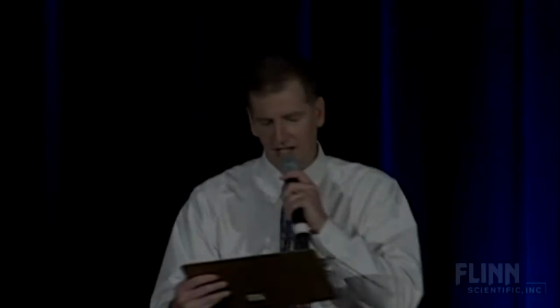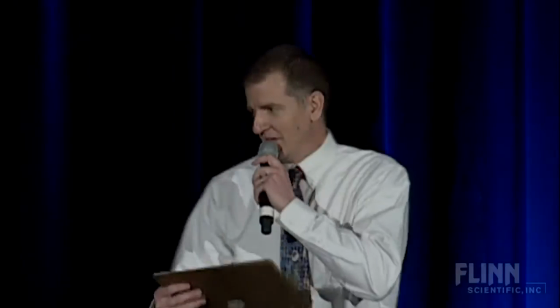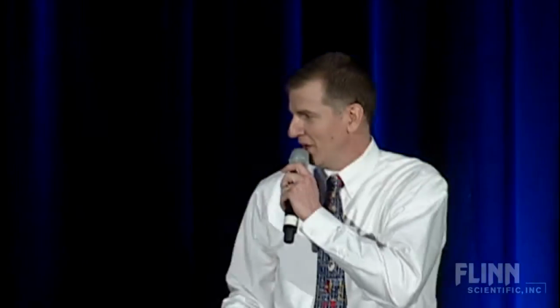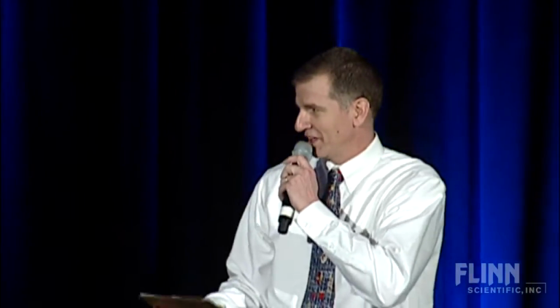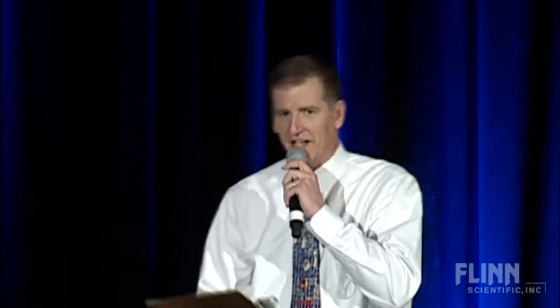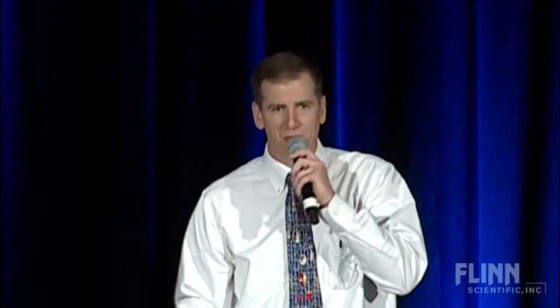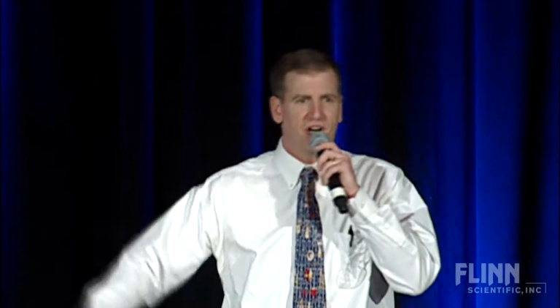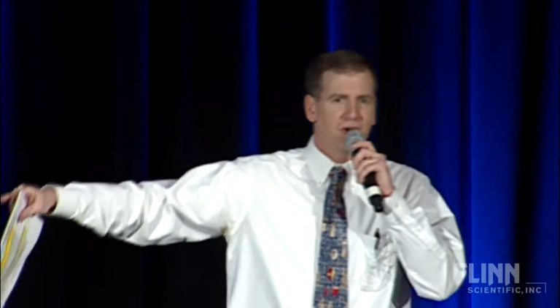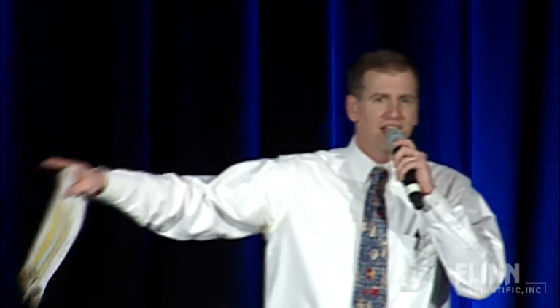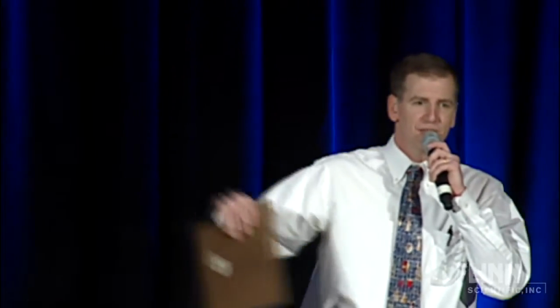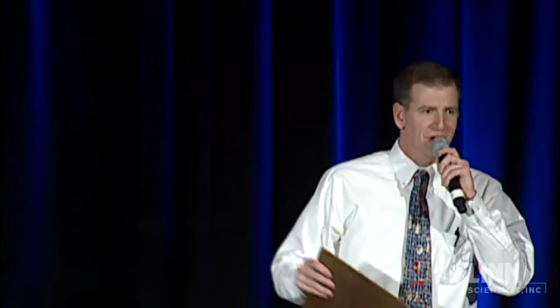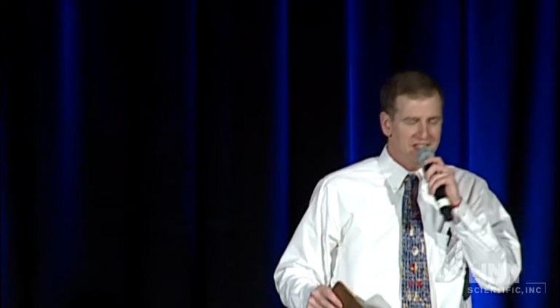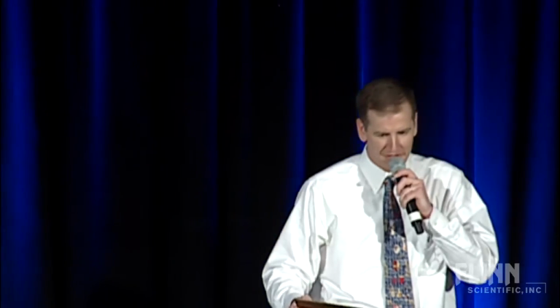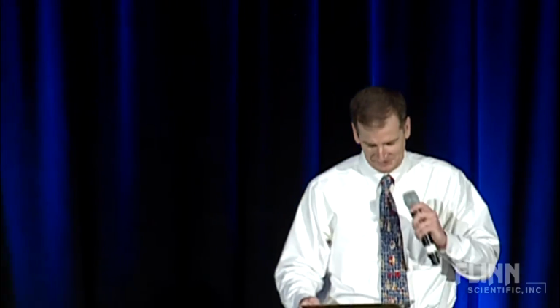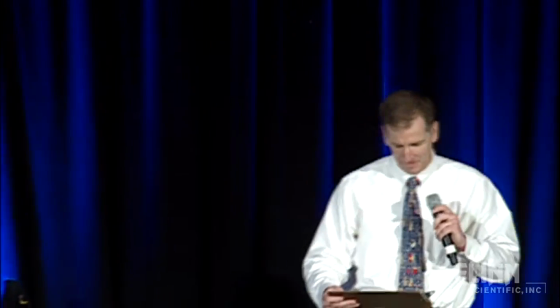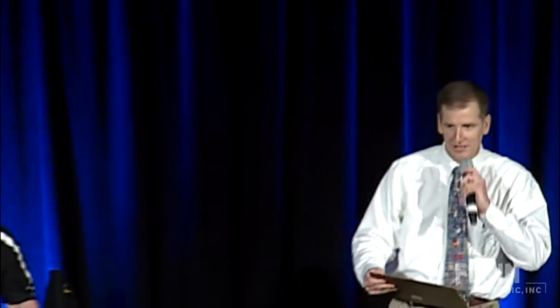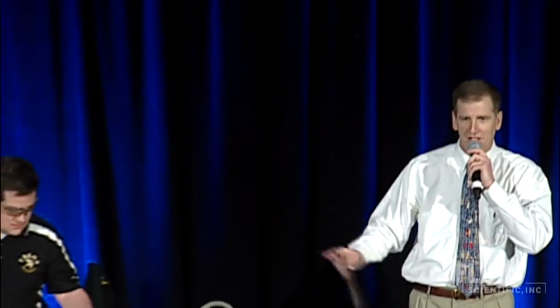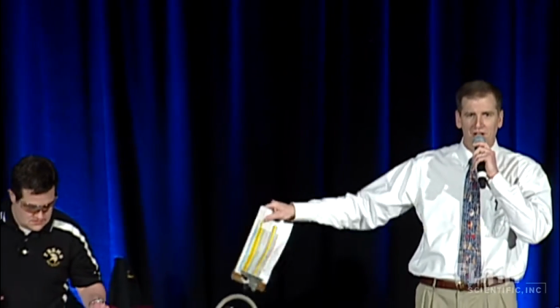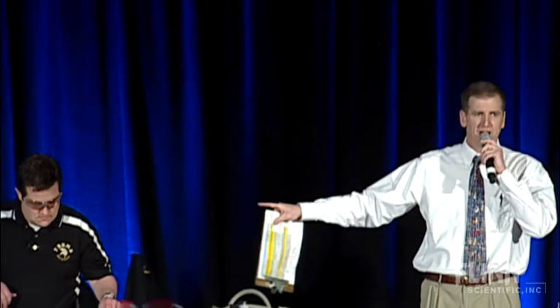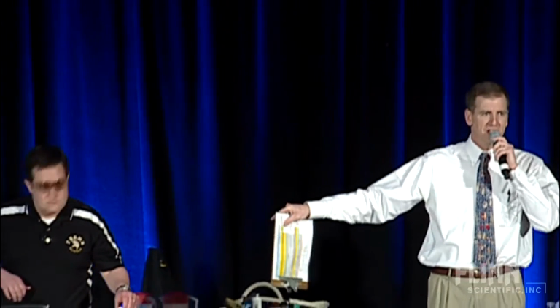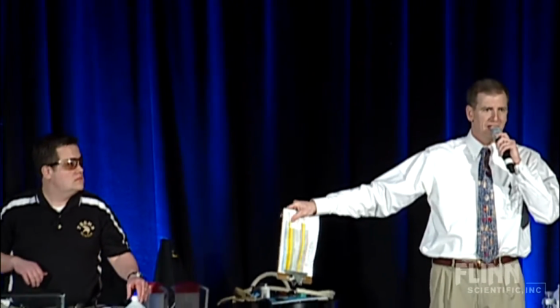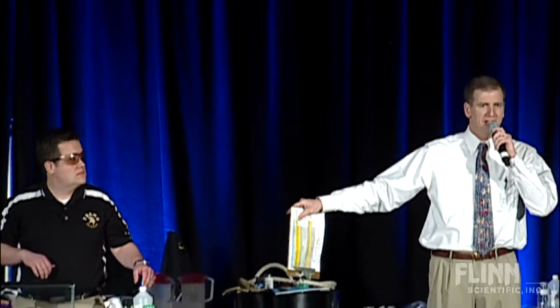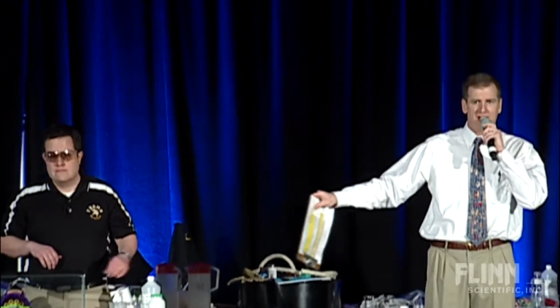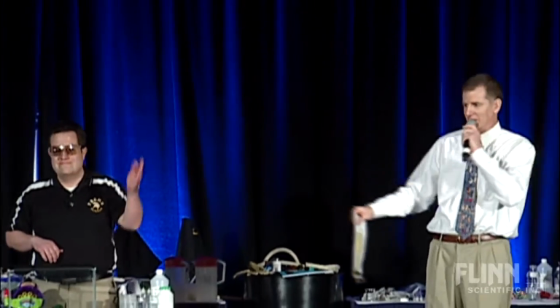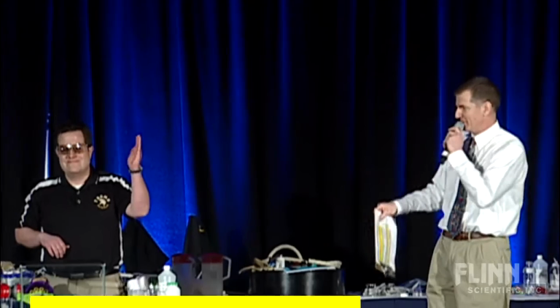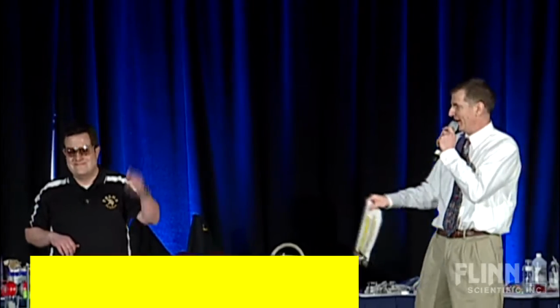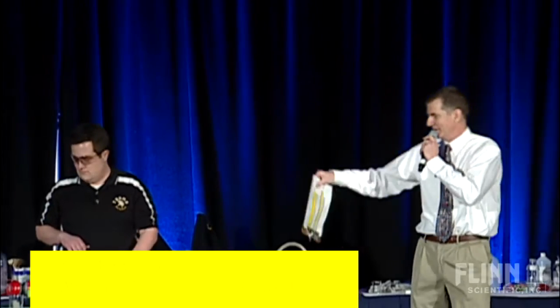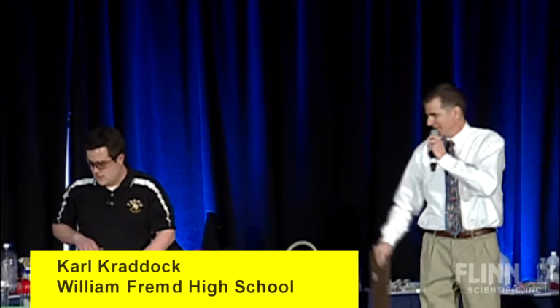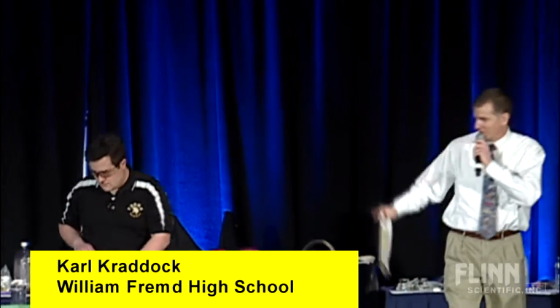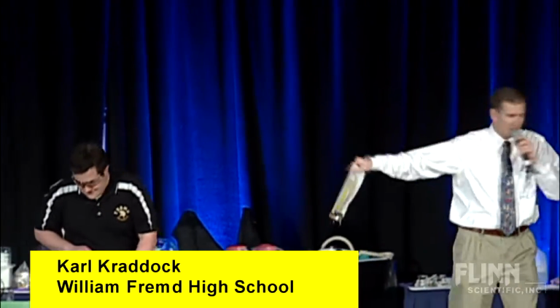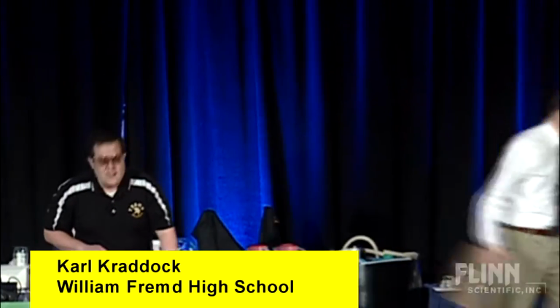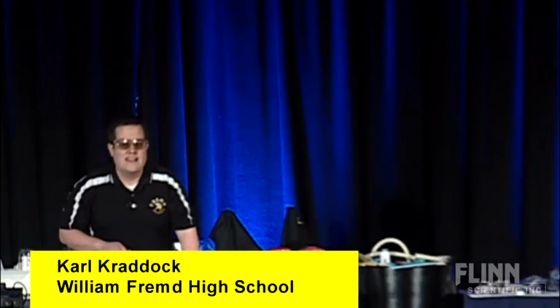Help me welcome to the stage right now, Mr. Carl Craddock from Fremd High School. Carl heads up and runs the Chem West as well as the Periodic Cable. Carl Craddock. Hi guys.